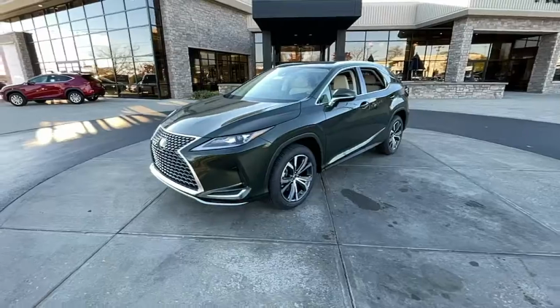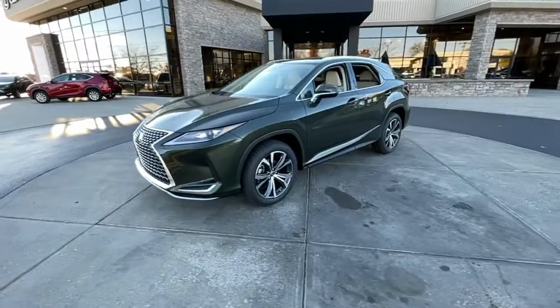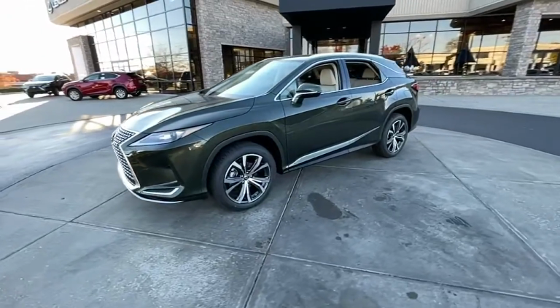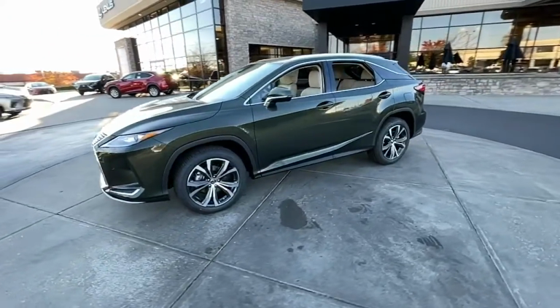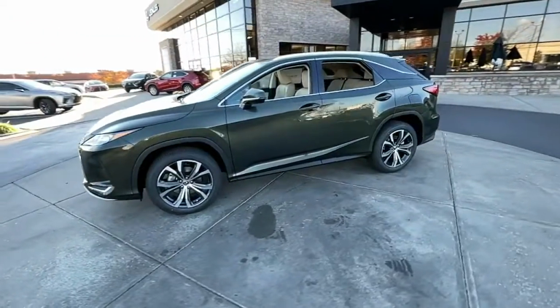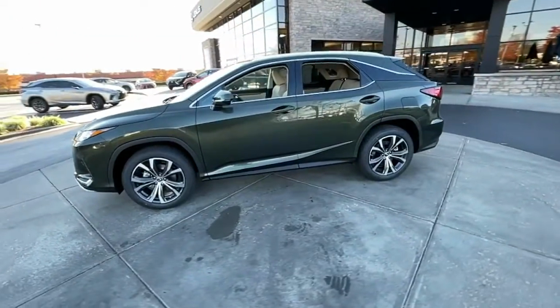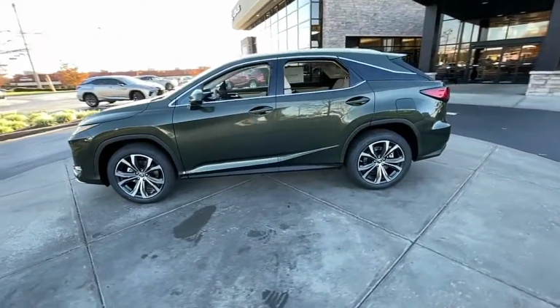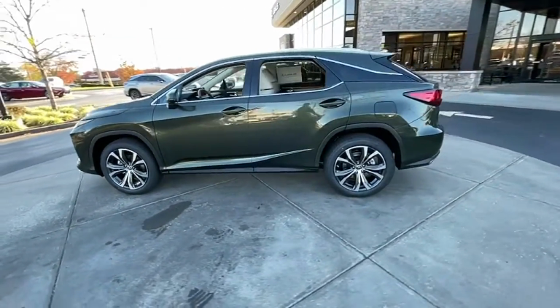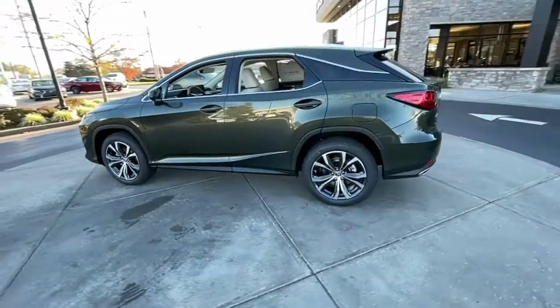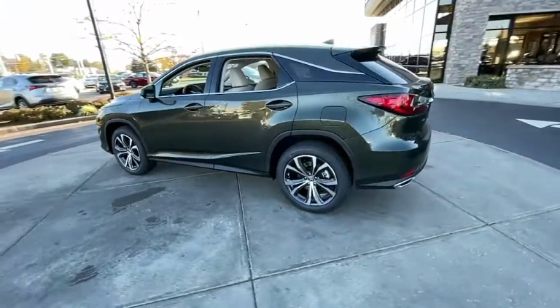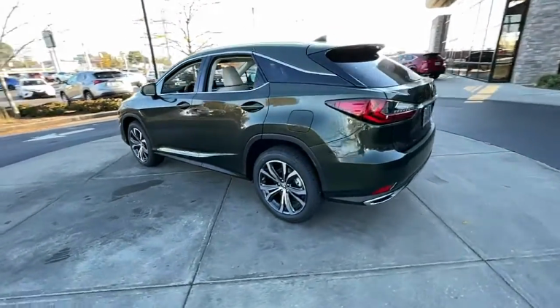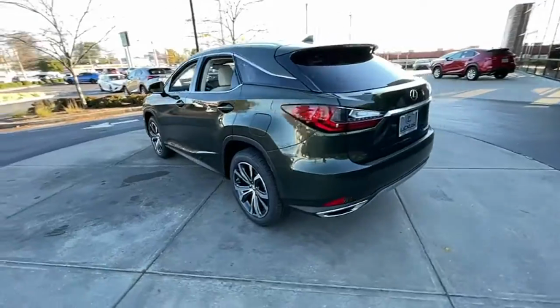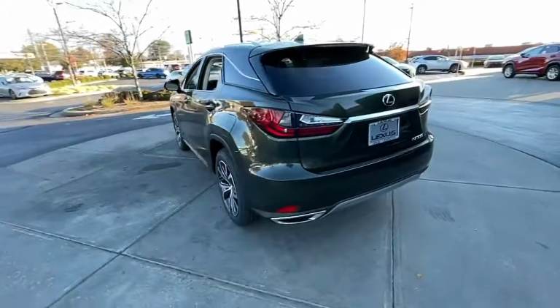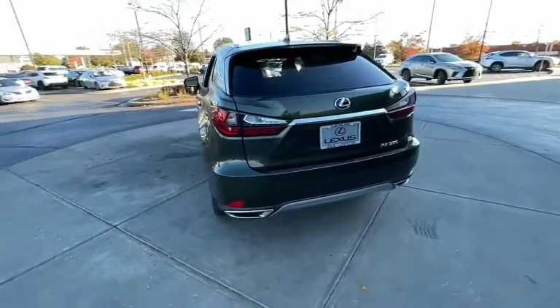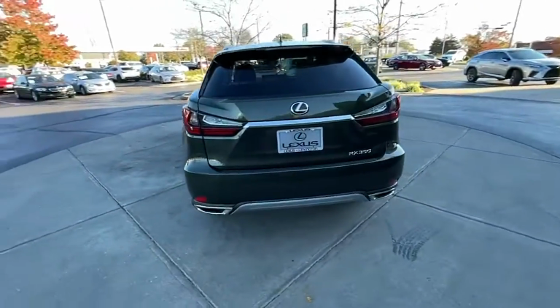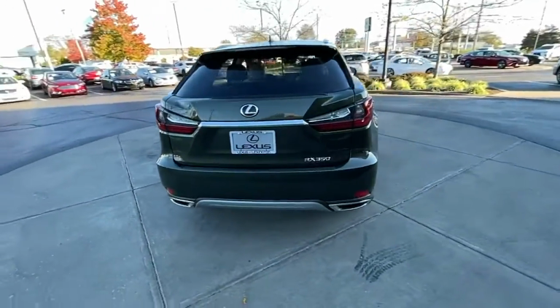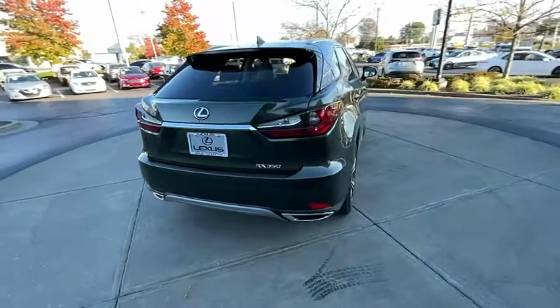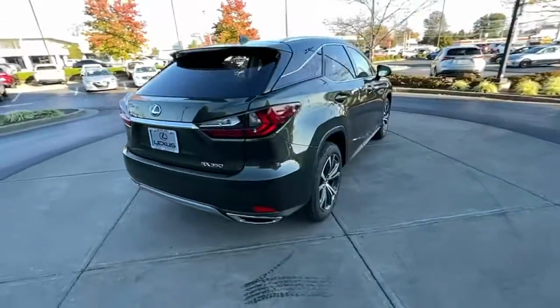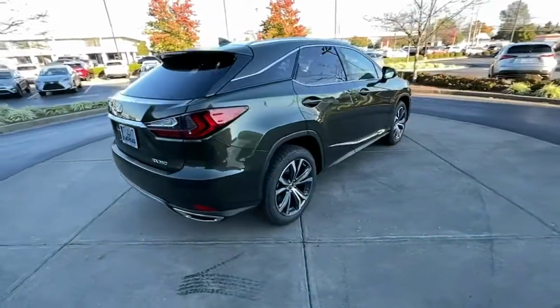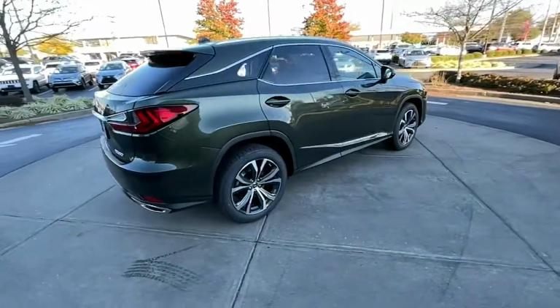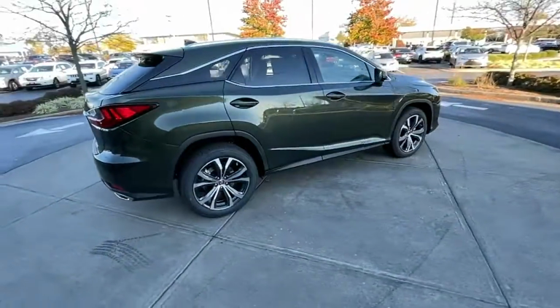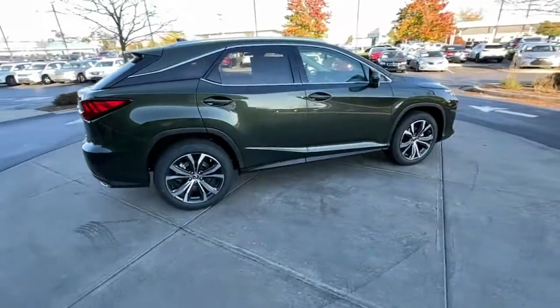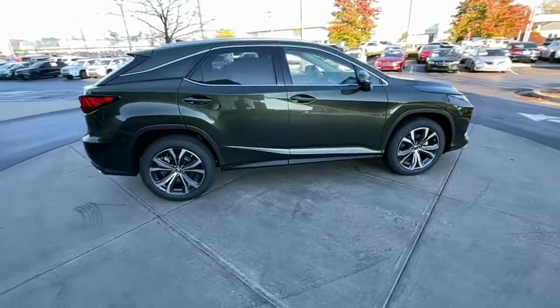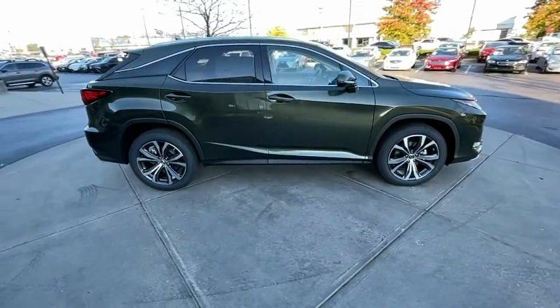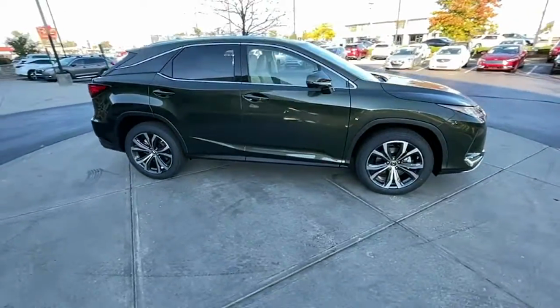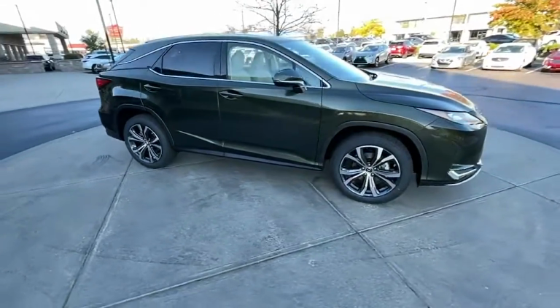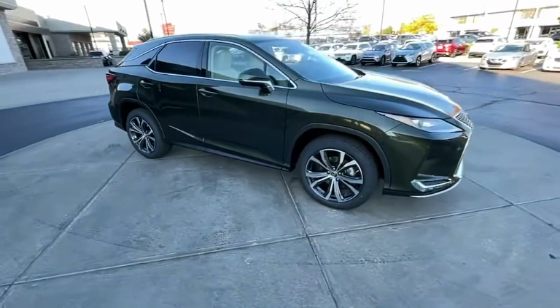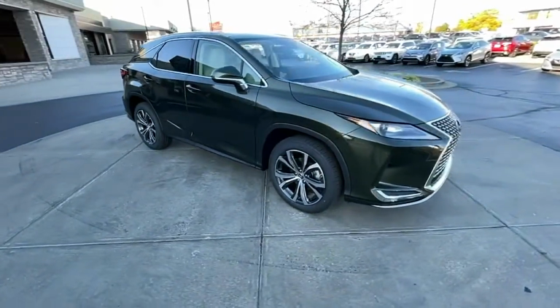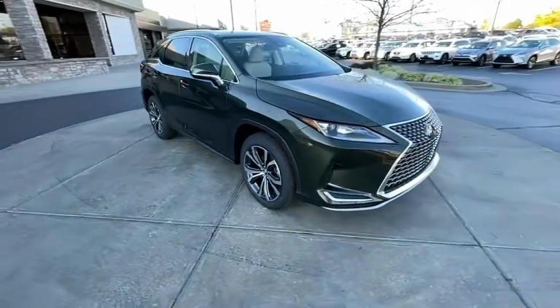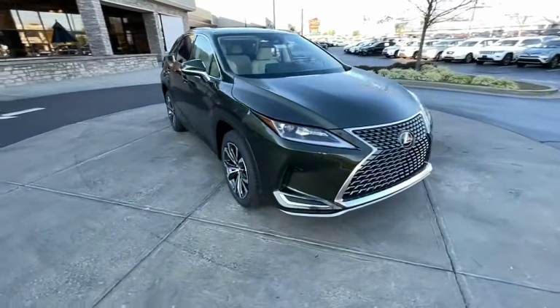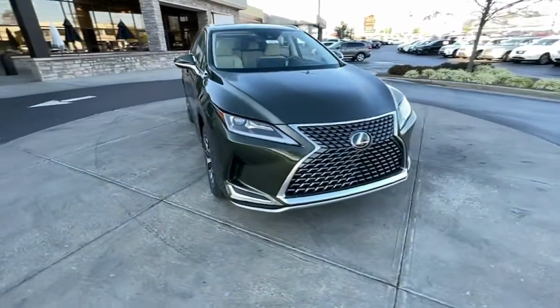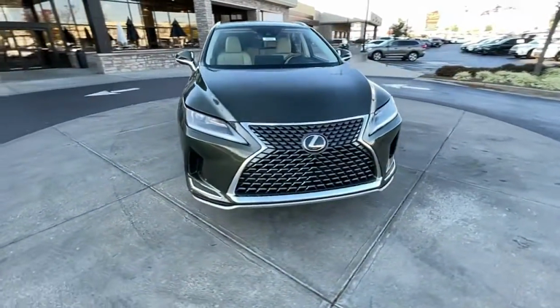Enjoy the view of this 2022 Lexus RX. Be a style leader in this captivating RX. Behind its bold looks lies a premium interior loaded with a suite of advanced safety and infotainment tech to help you make the most of each journey.